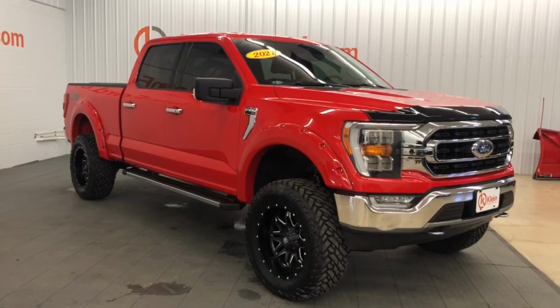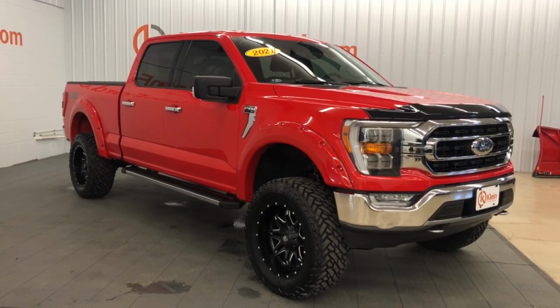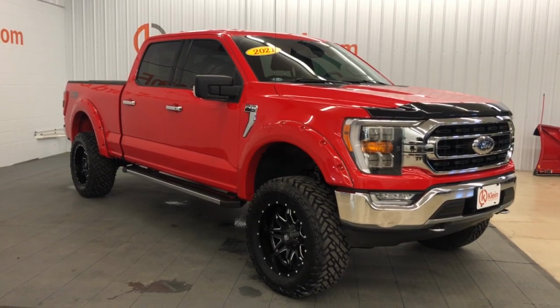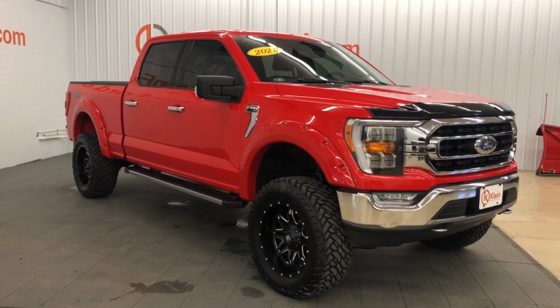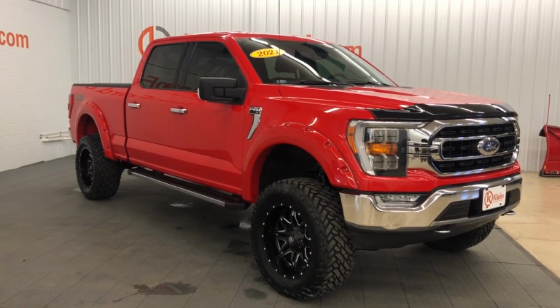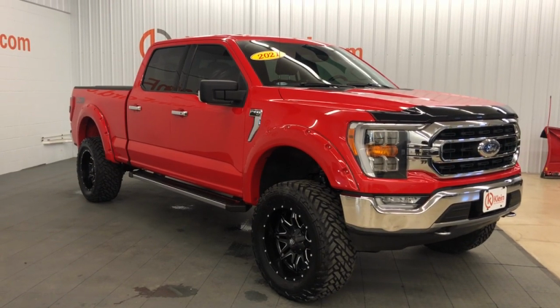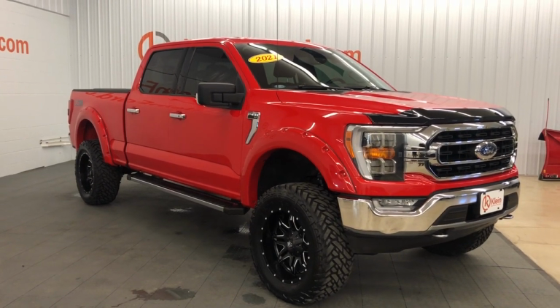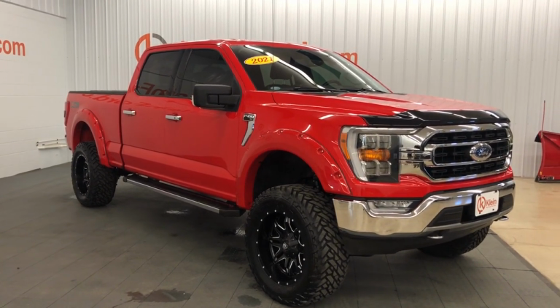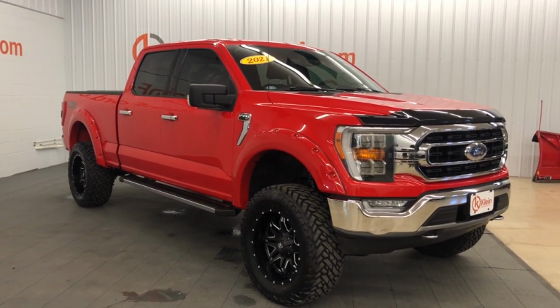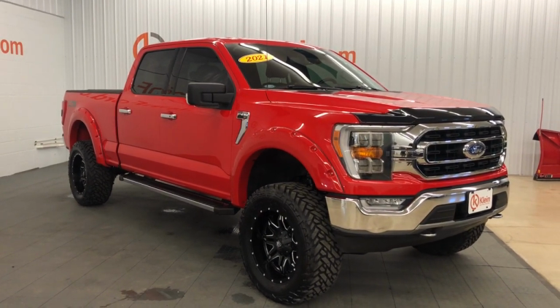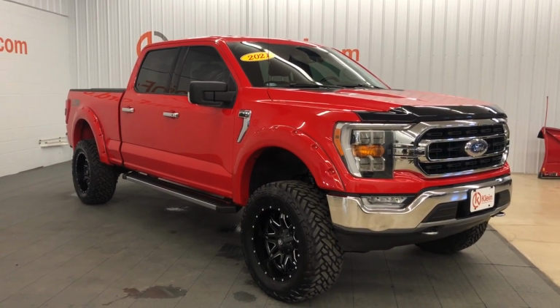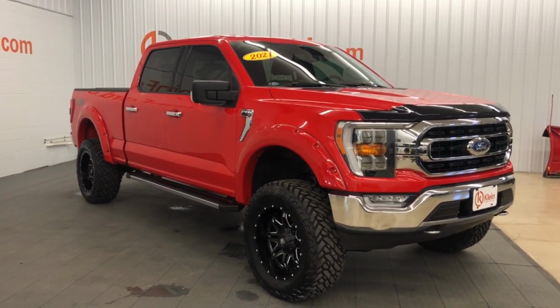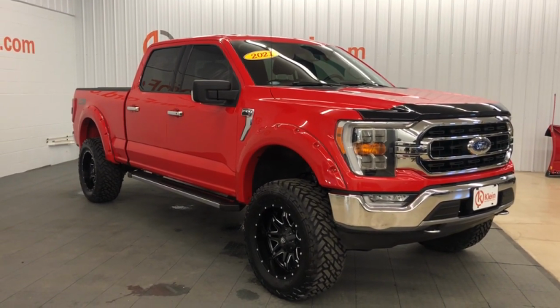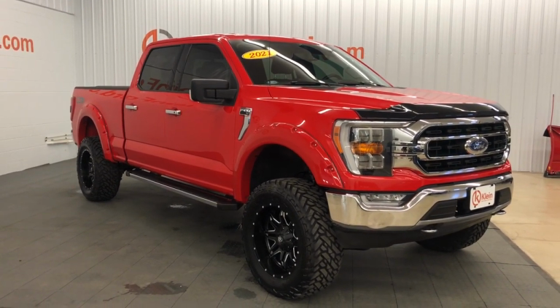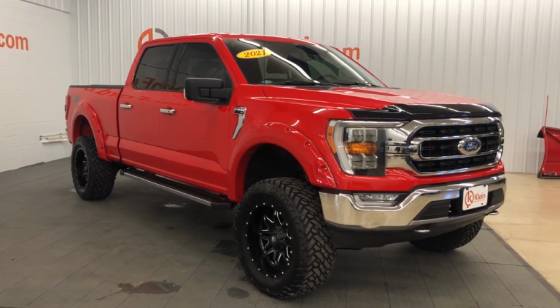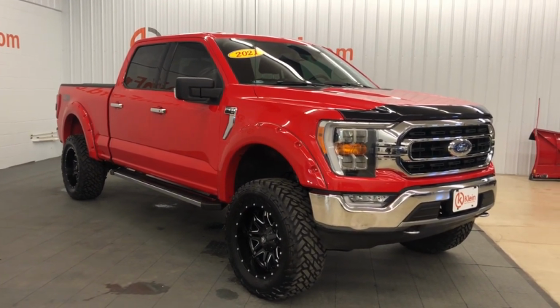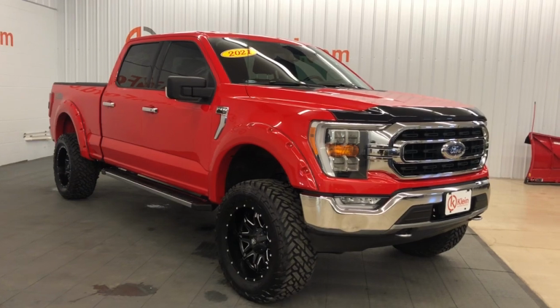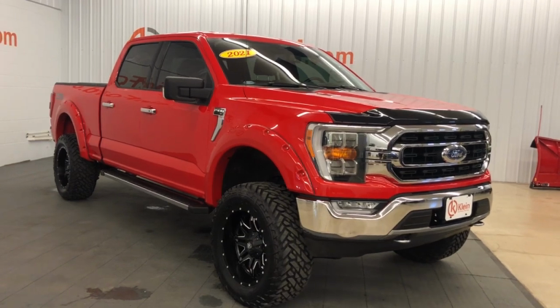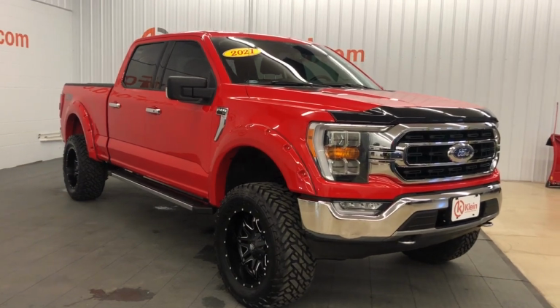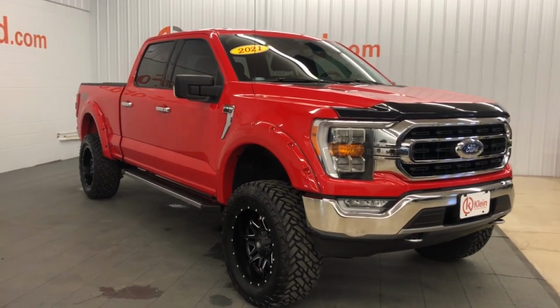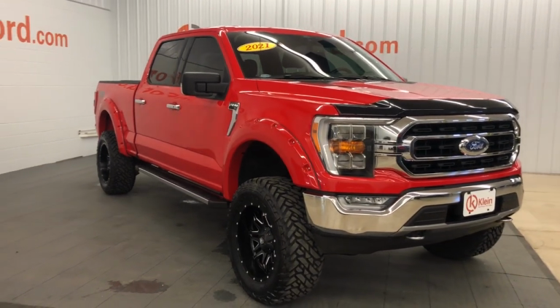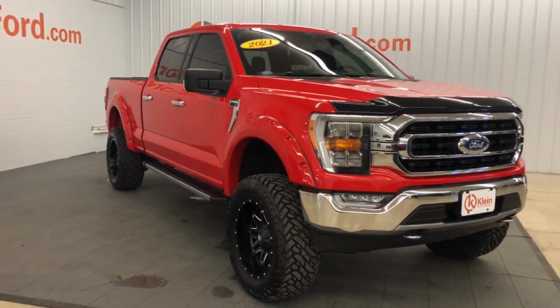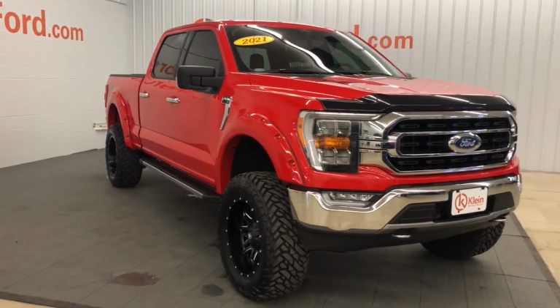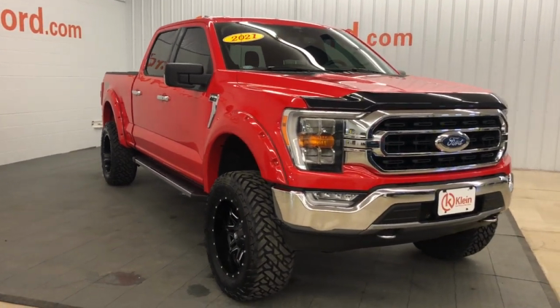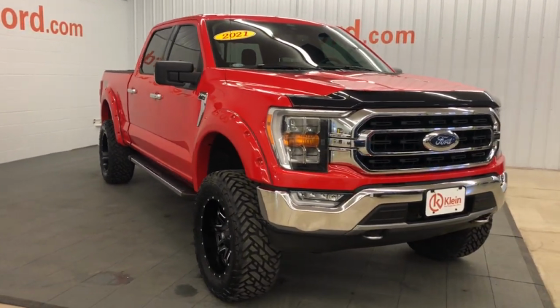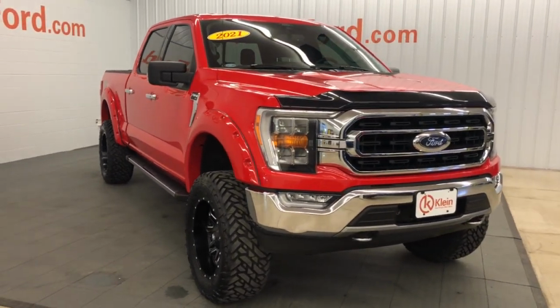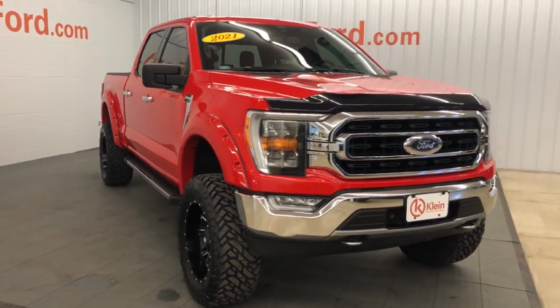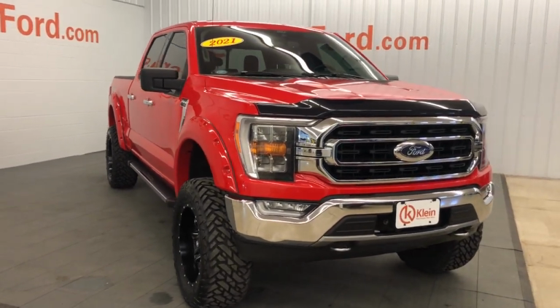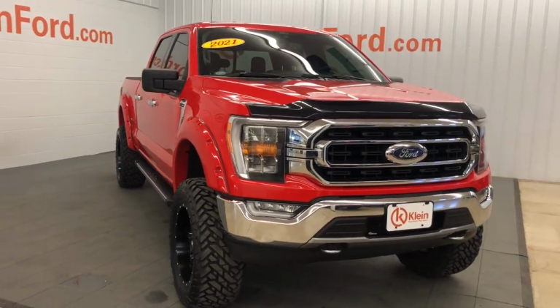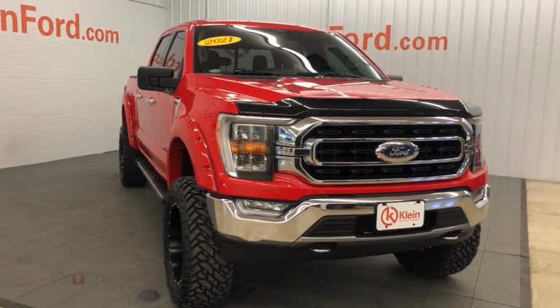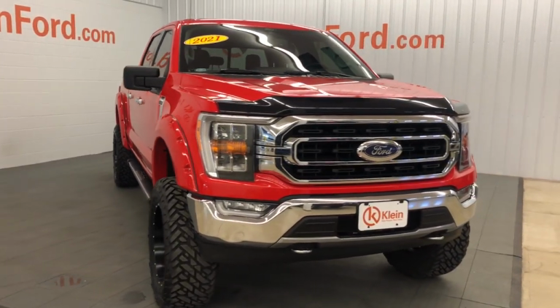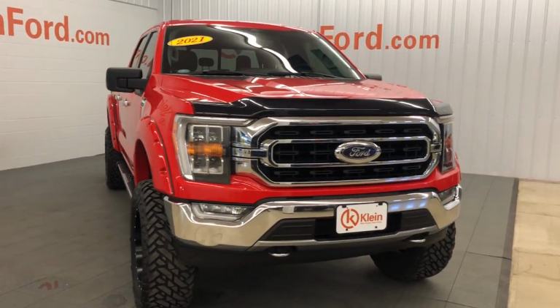Look no further than the 2021 Ford F-150. With less than 30,000 miles on the odometer, this vehicle provides excellent value.